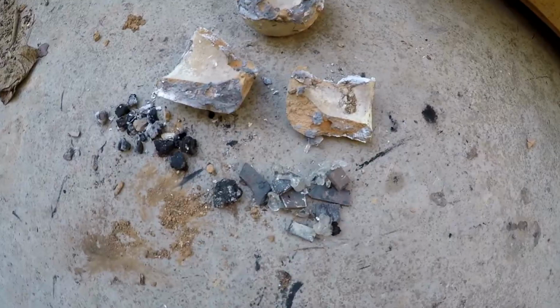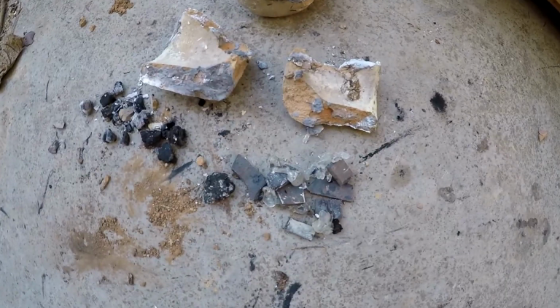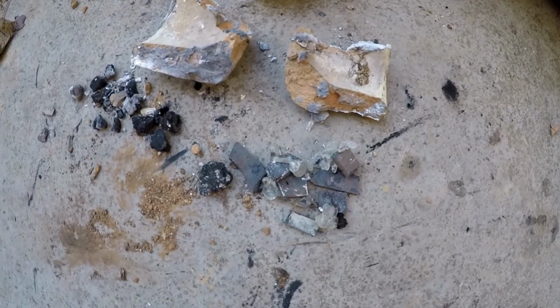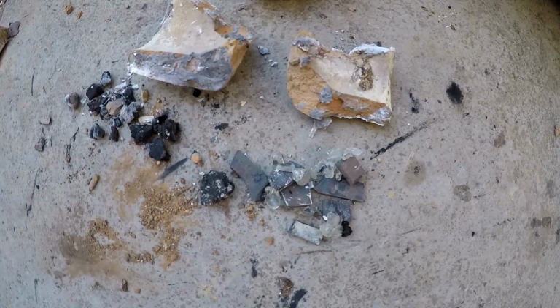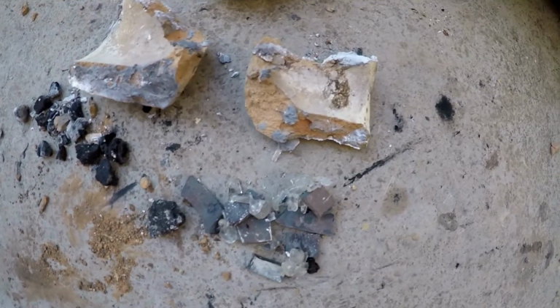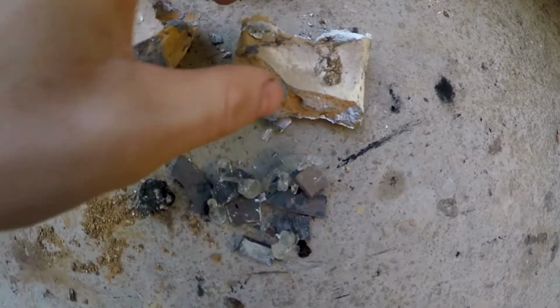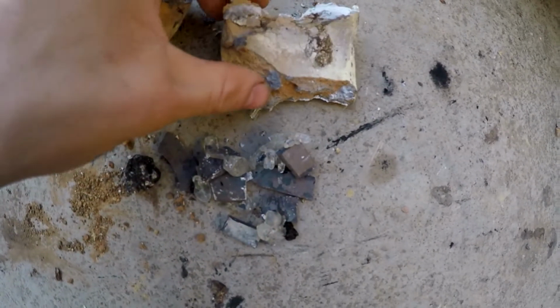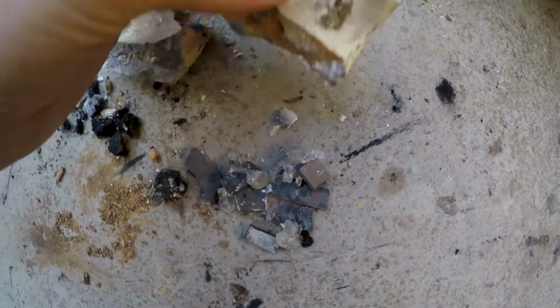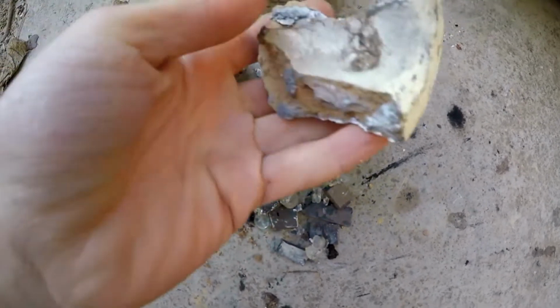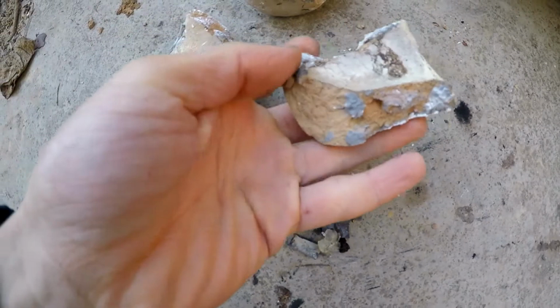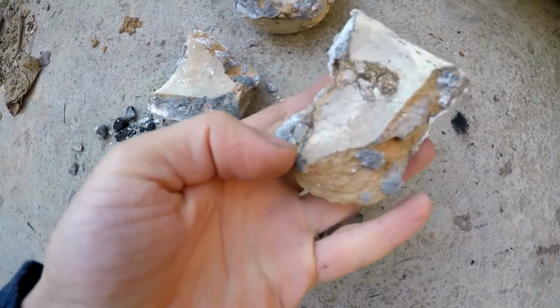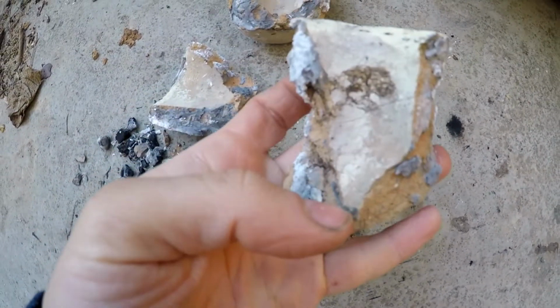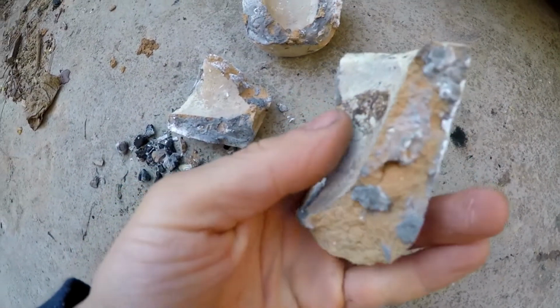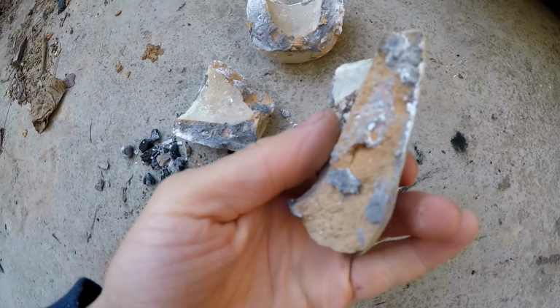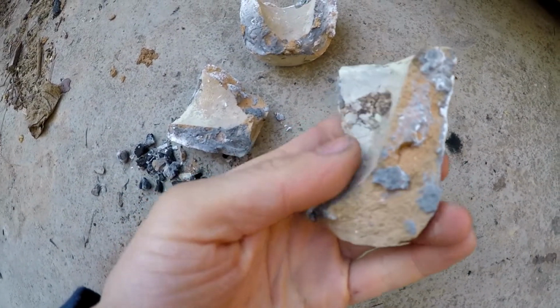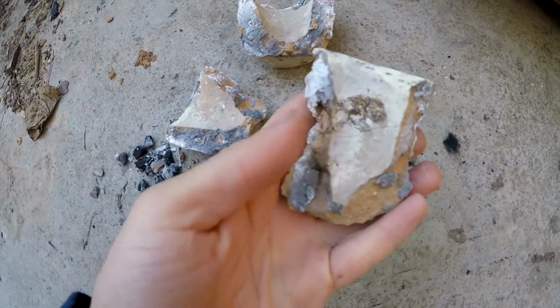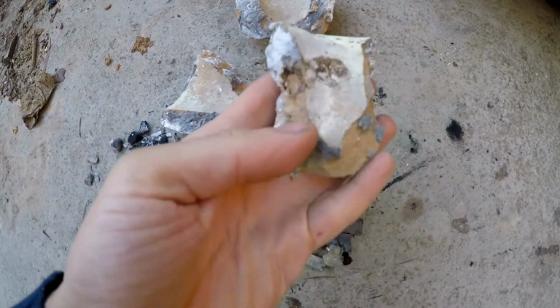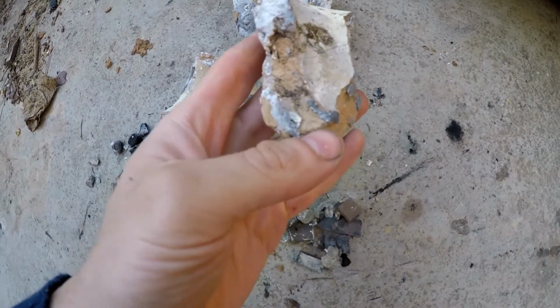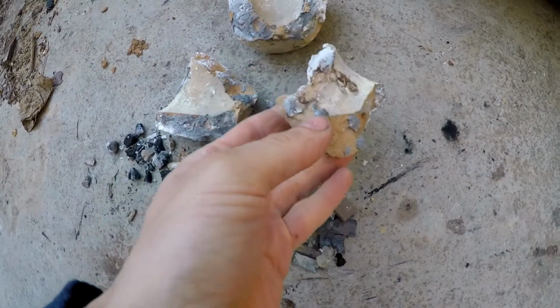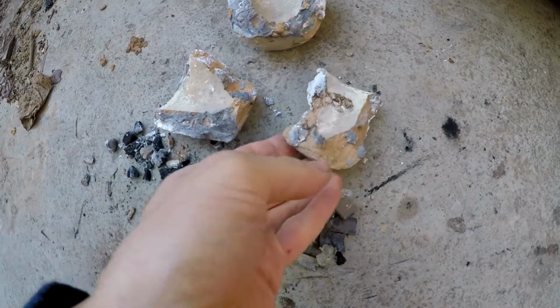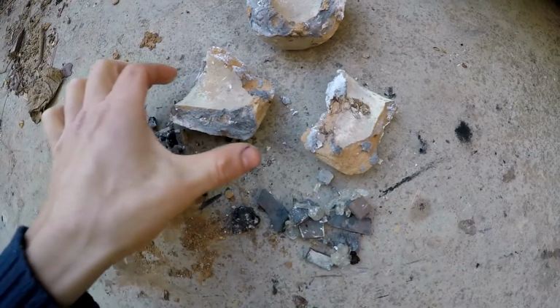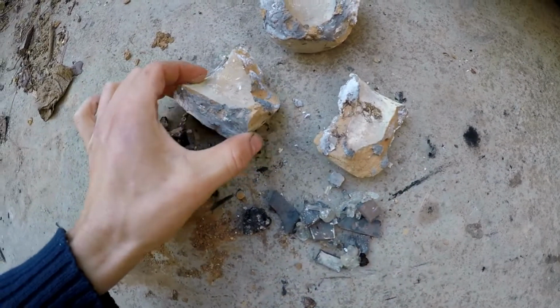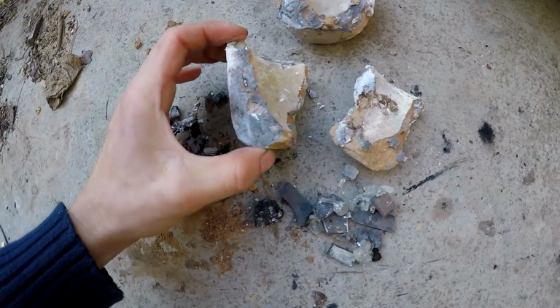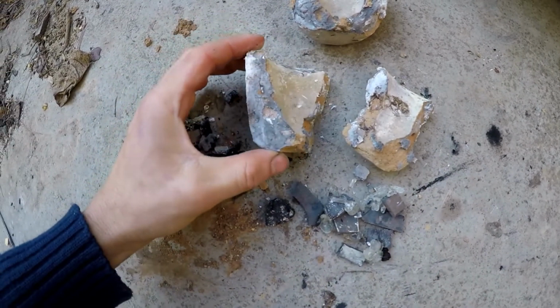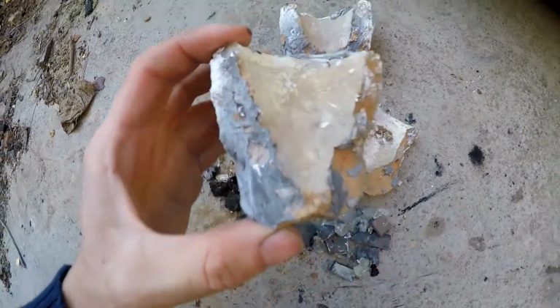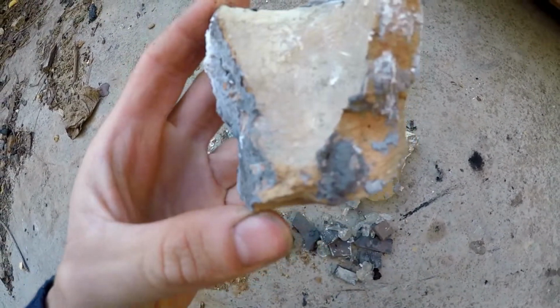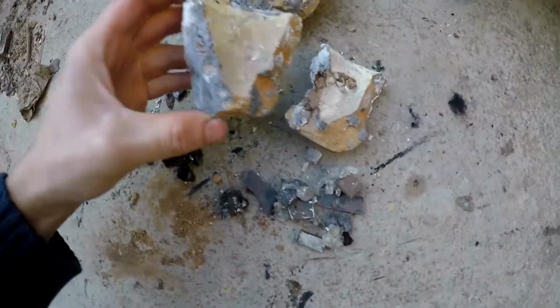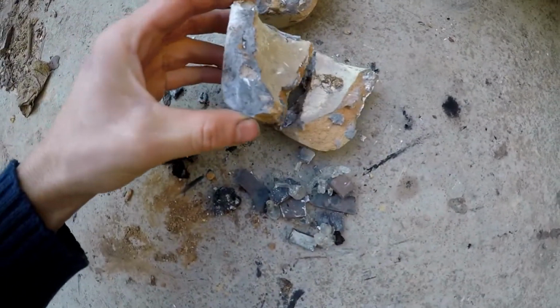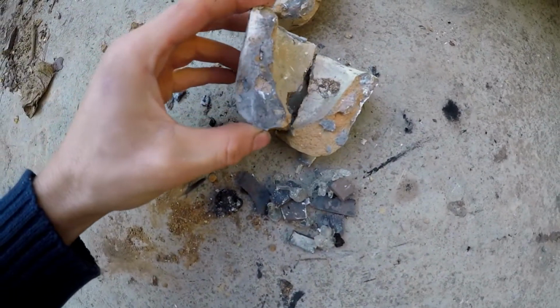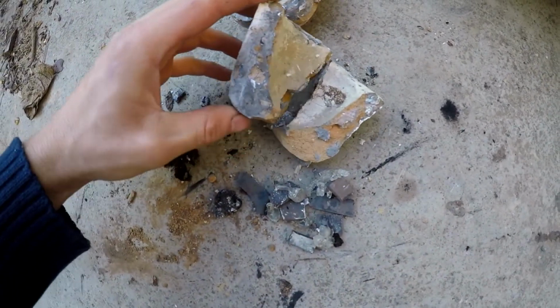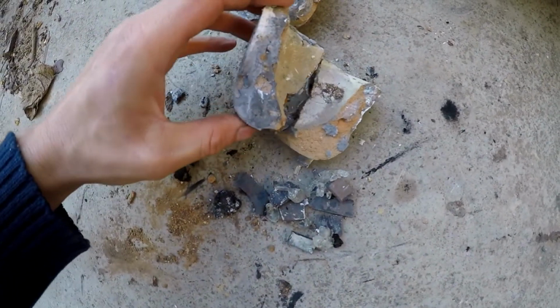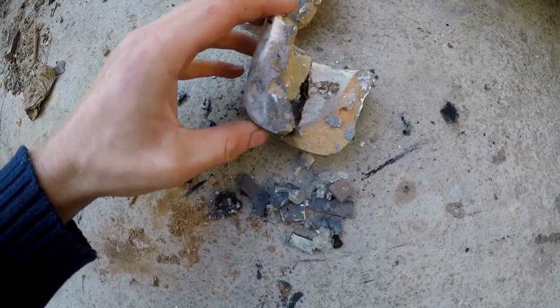However, the second crucible fell apart into these three pieces, but that's due to my error because I rammed the charge in and it fell apart. Structurally it failed, but chemically it did not disintegrate.